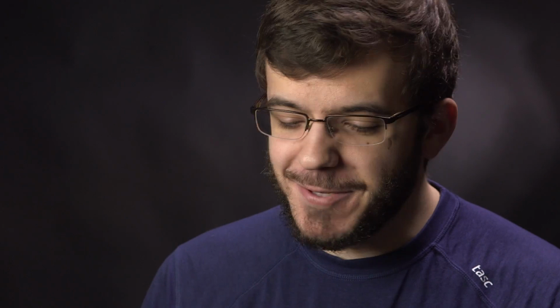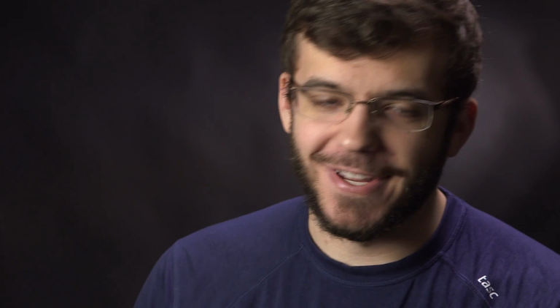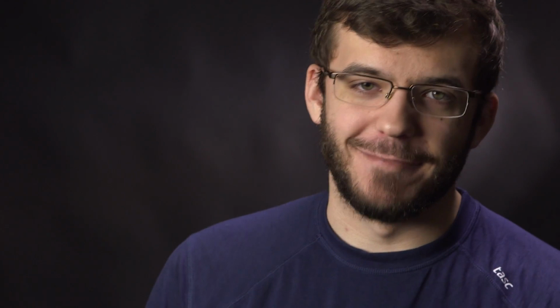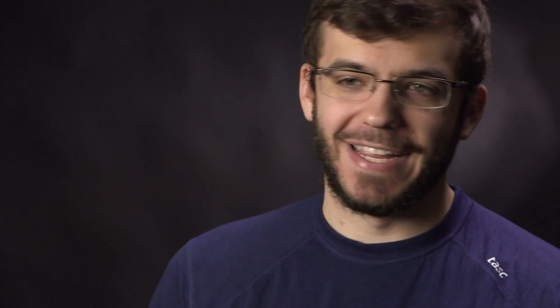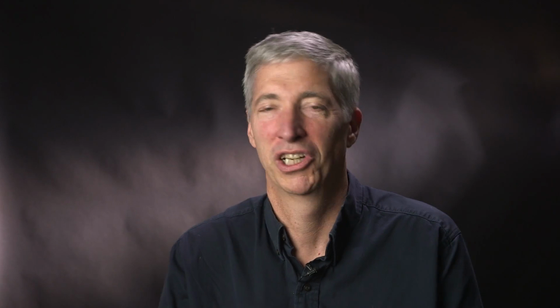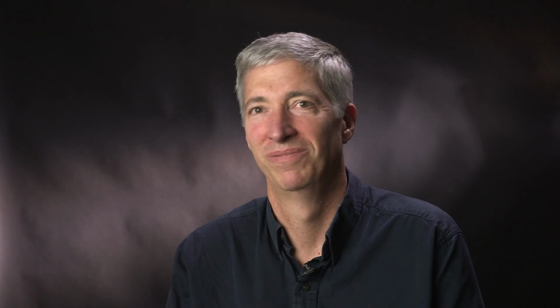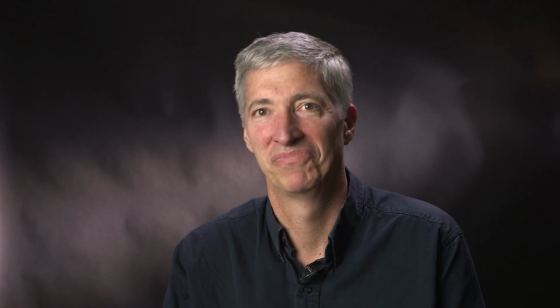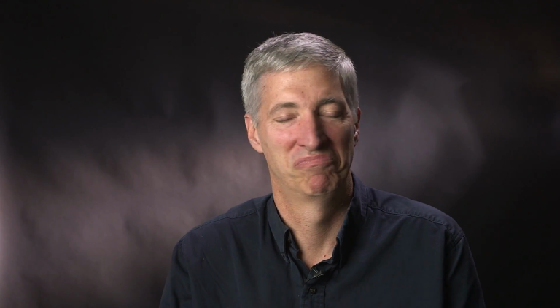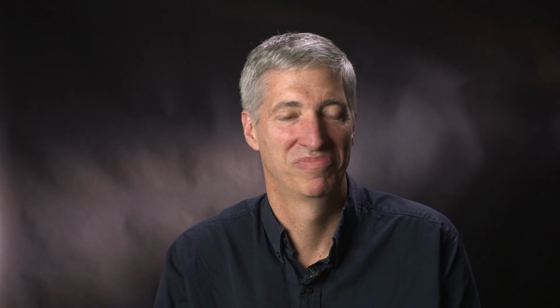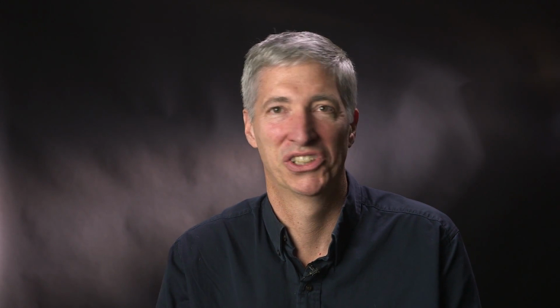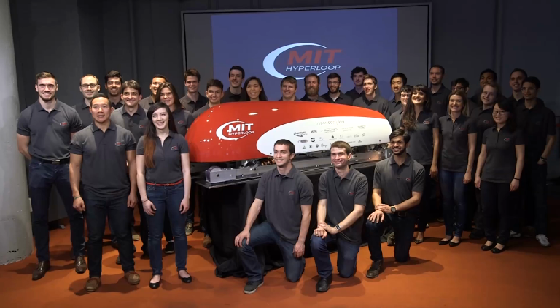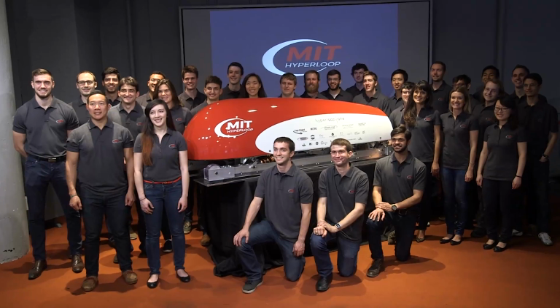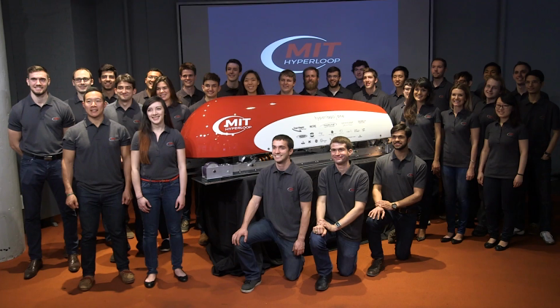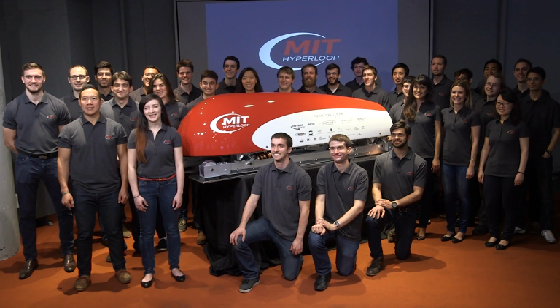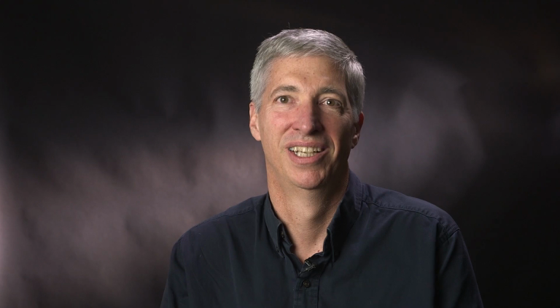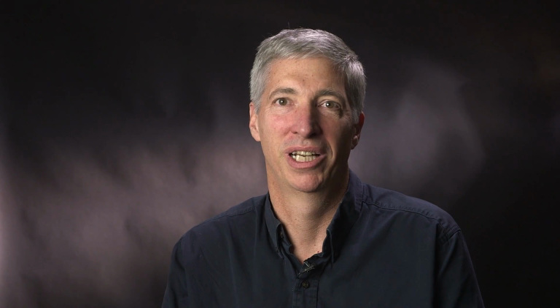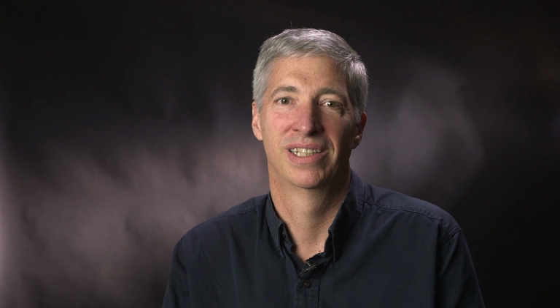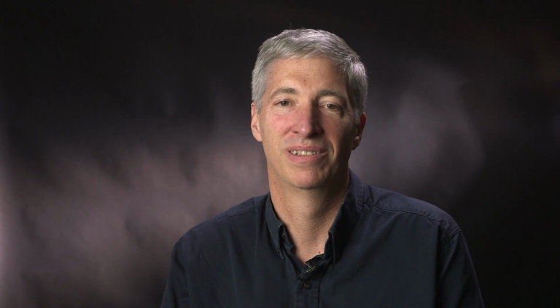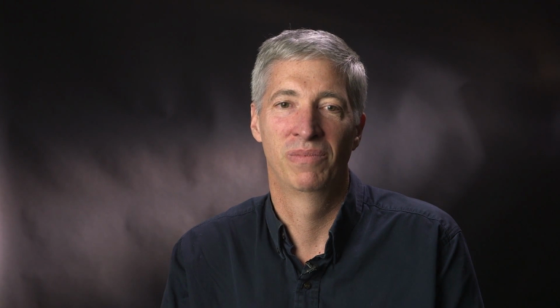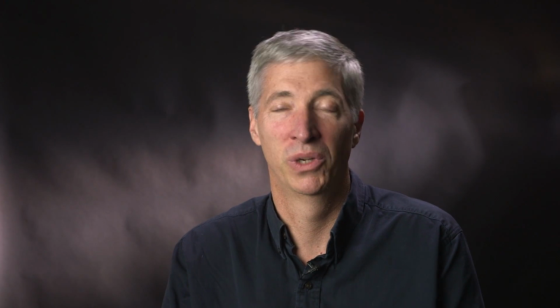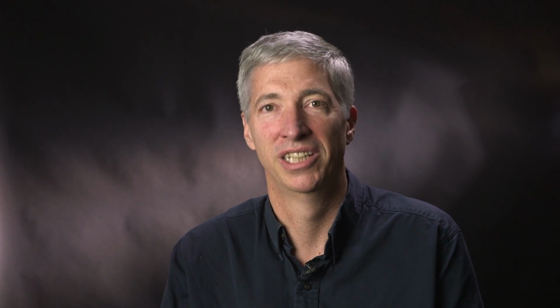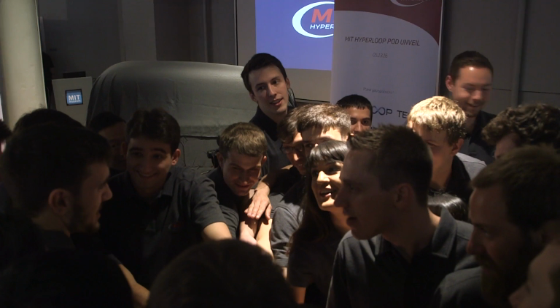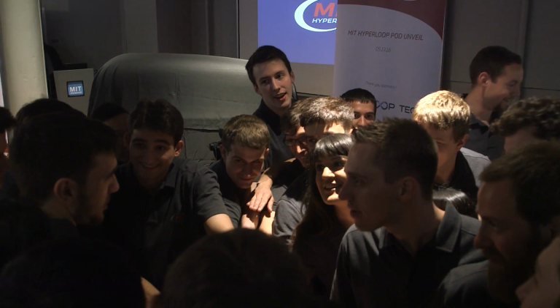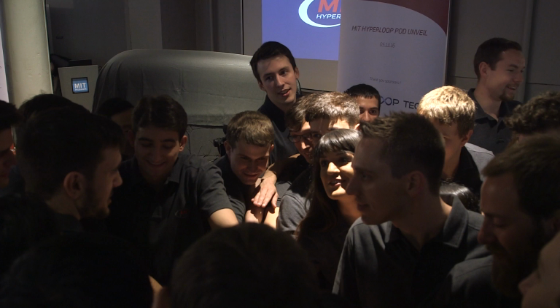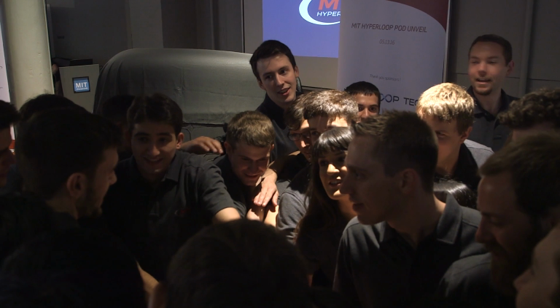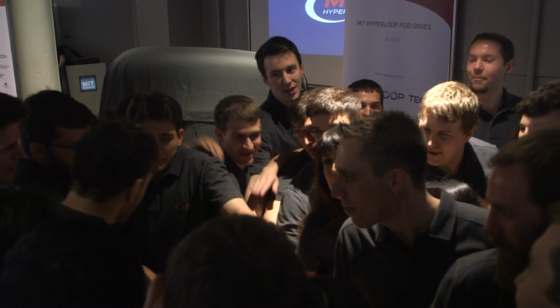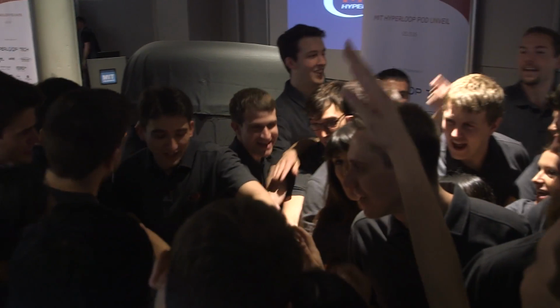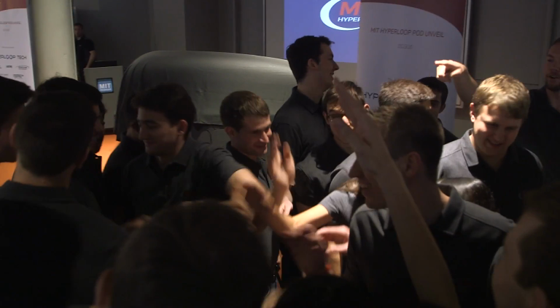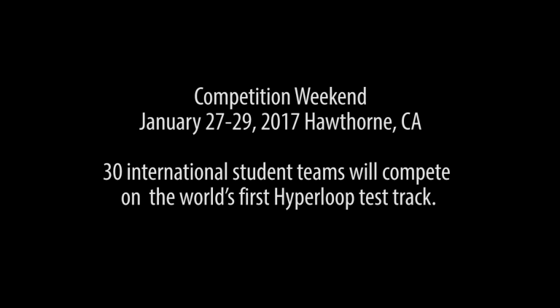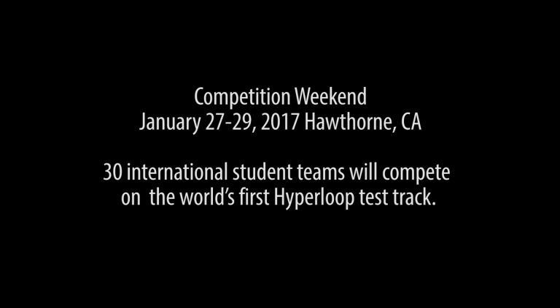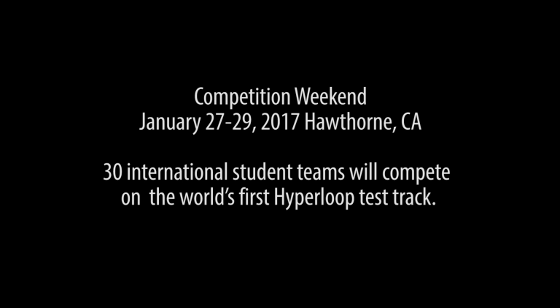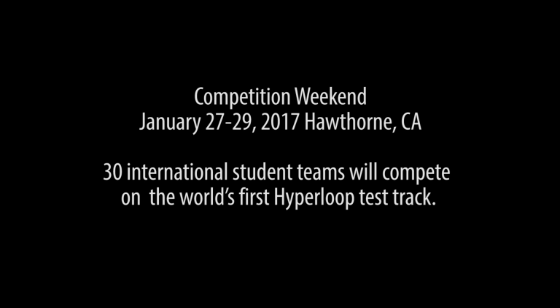I'm super excited for competition weekend. They're going to win — I just know it. They've got really tough competition, but they're really good. One, two, three — MIT! Let's go! Roll downtown!